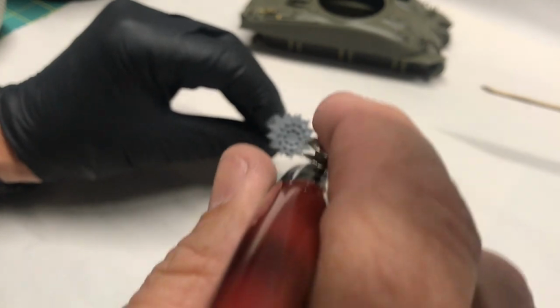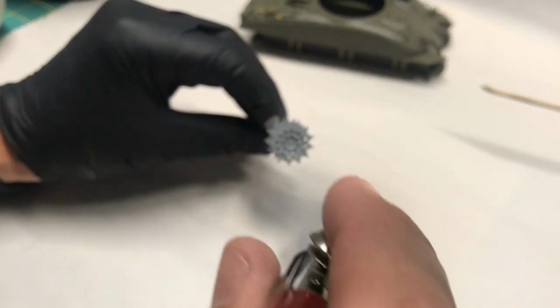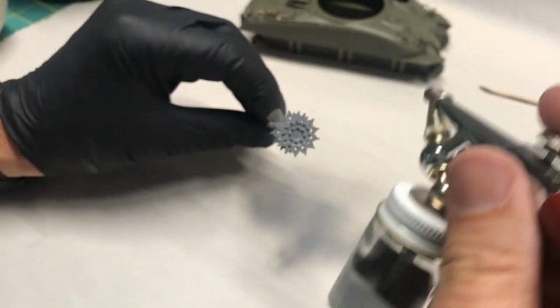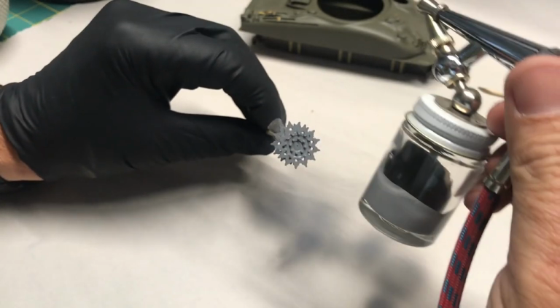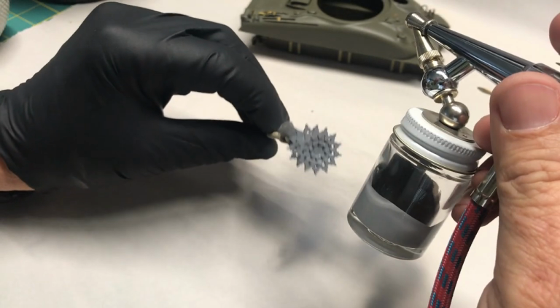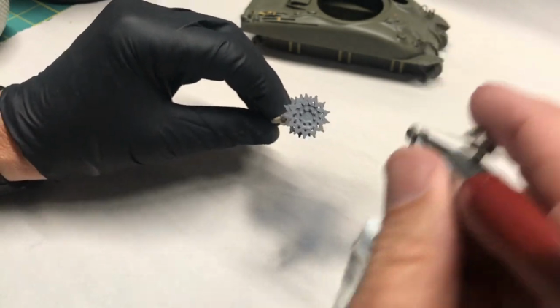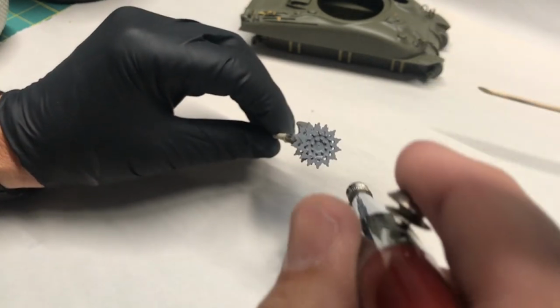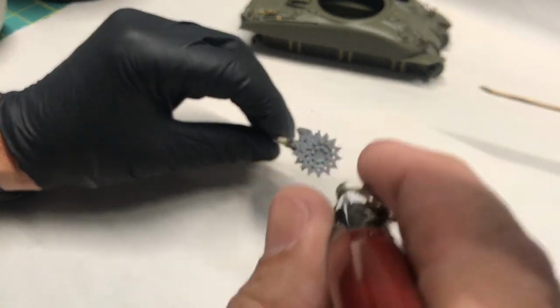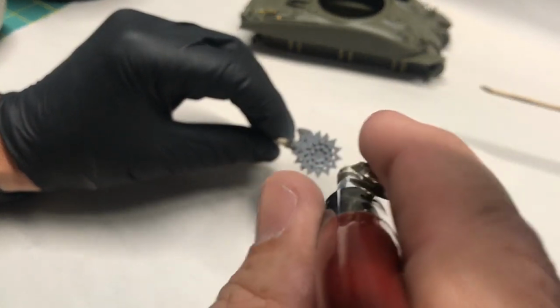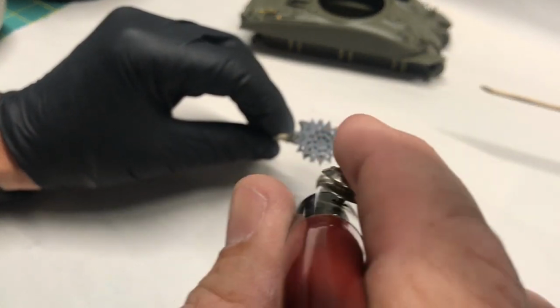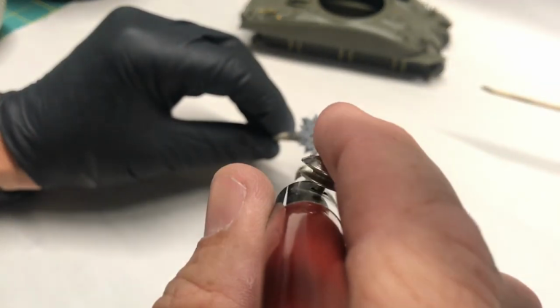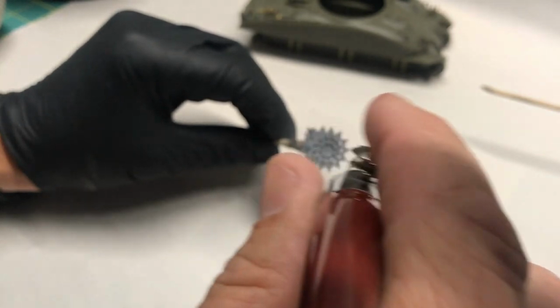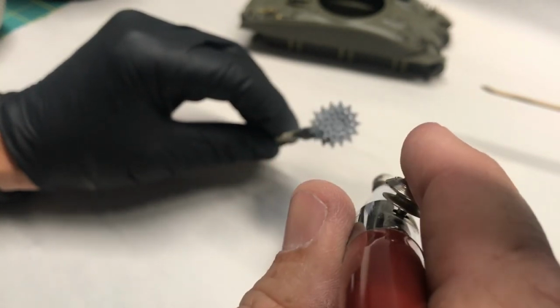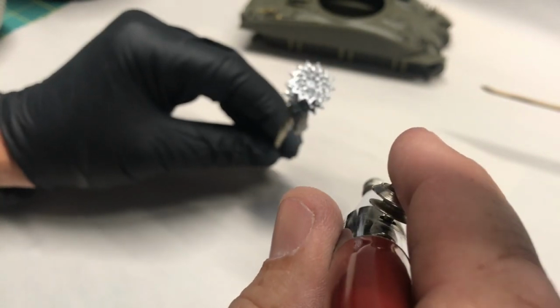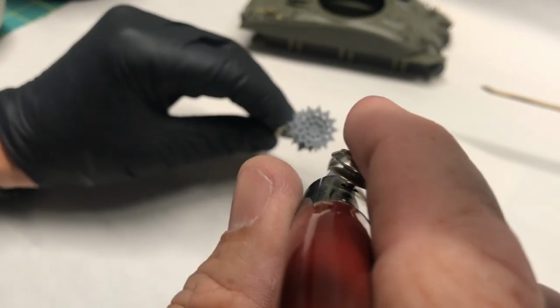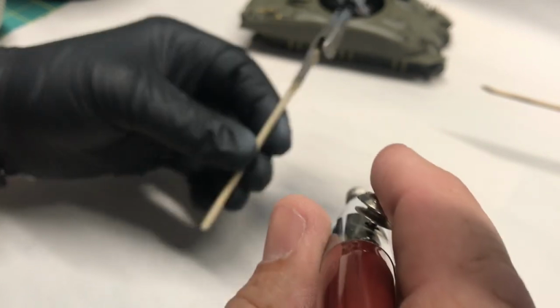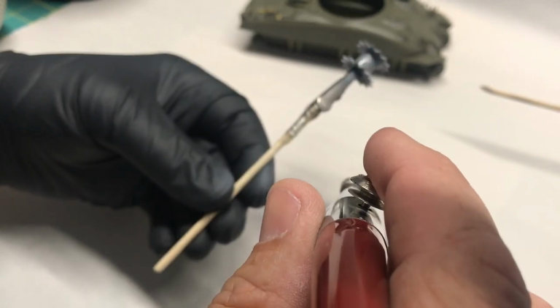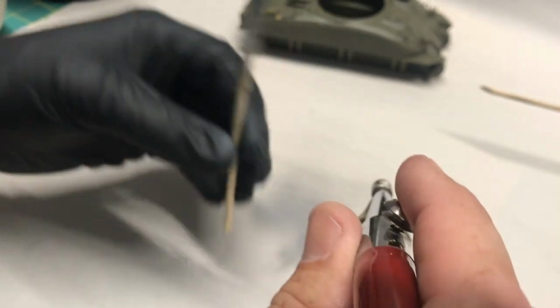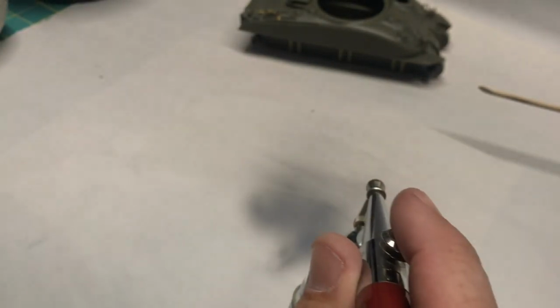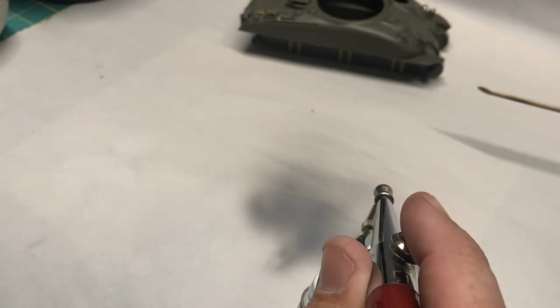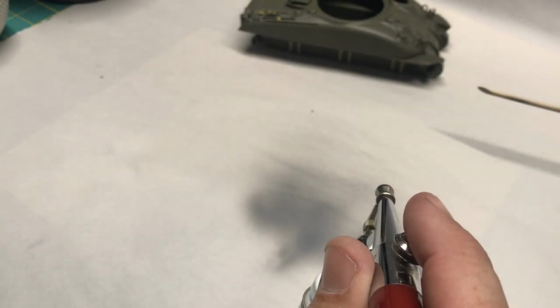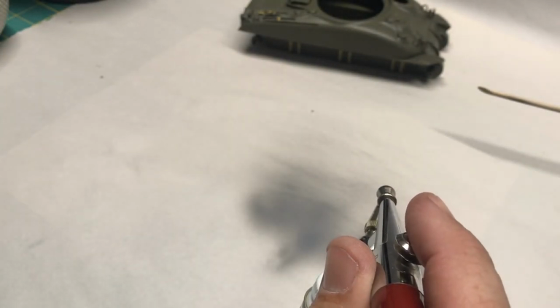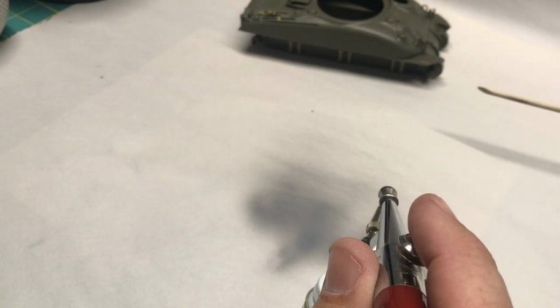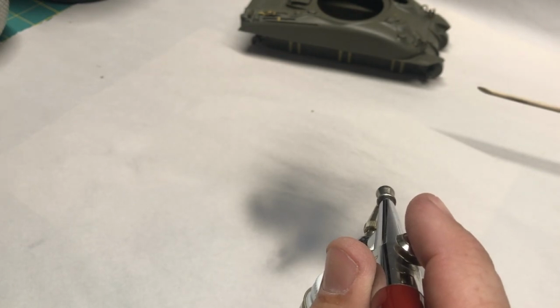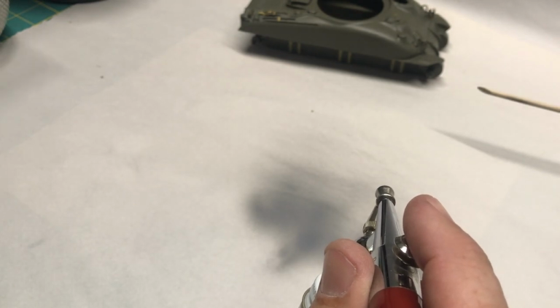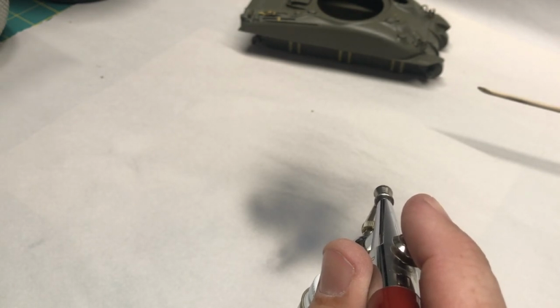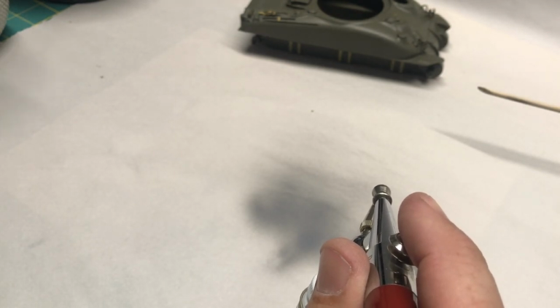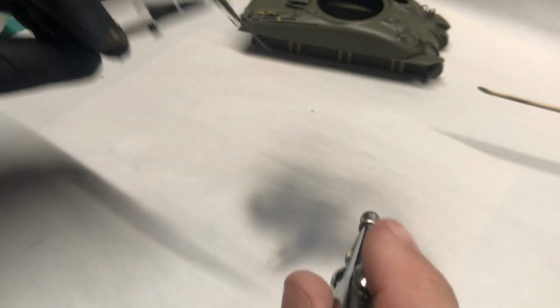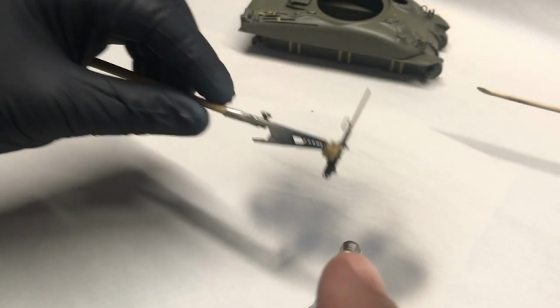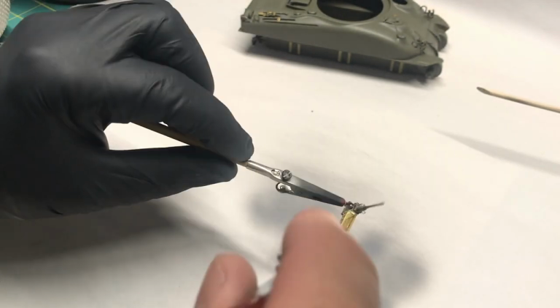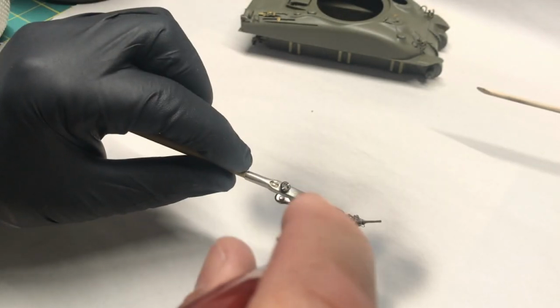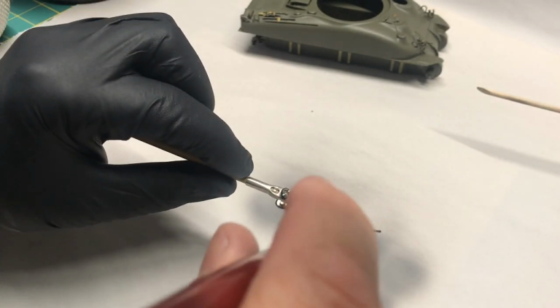The nice thing is, if you mixed up a custom color for something and you were going to be using it again soon, you can just cap it off and put it away.